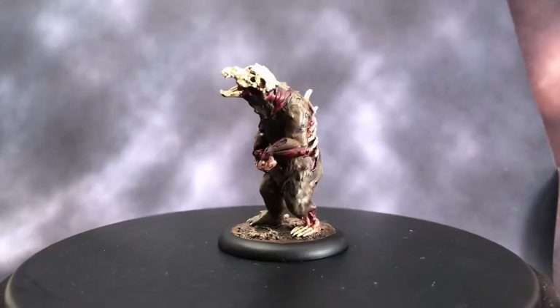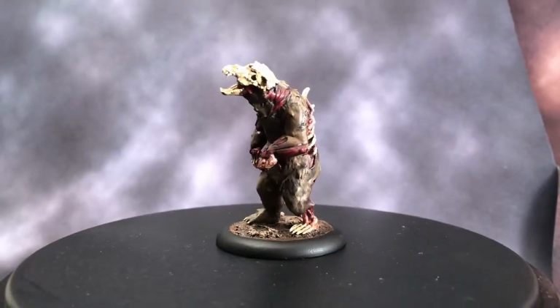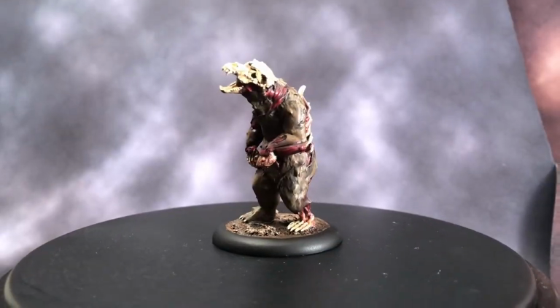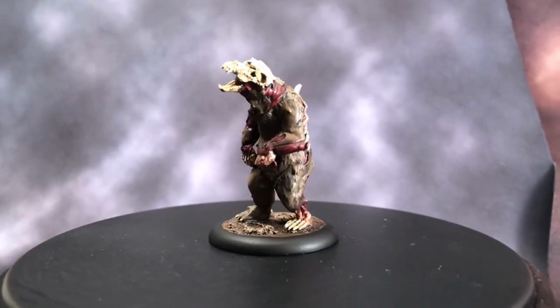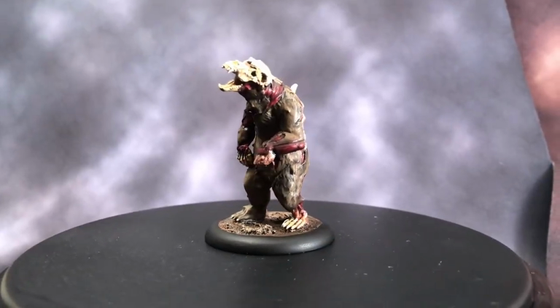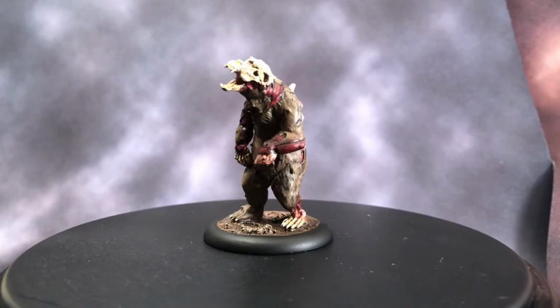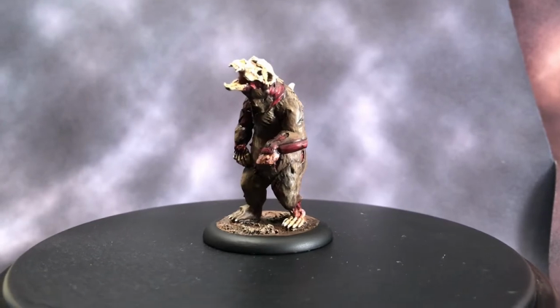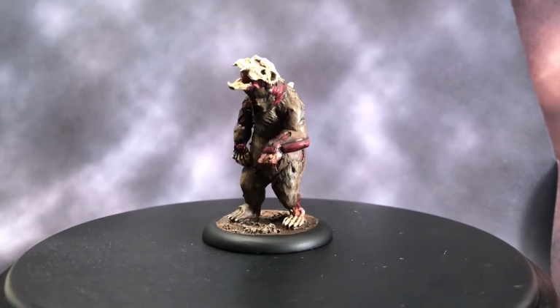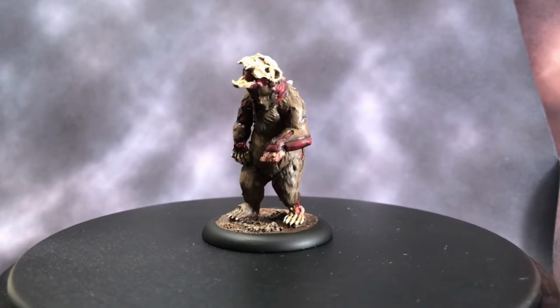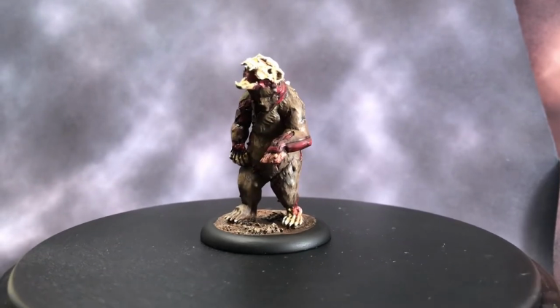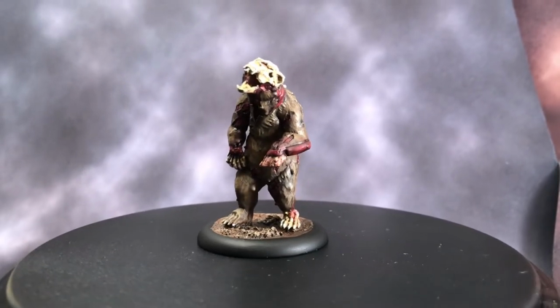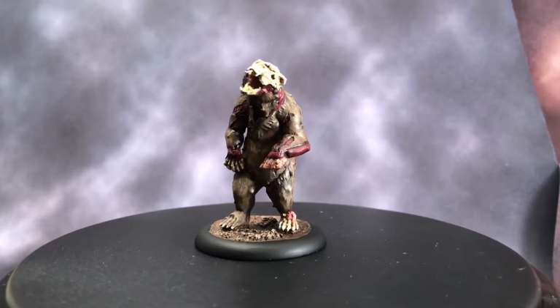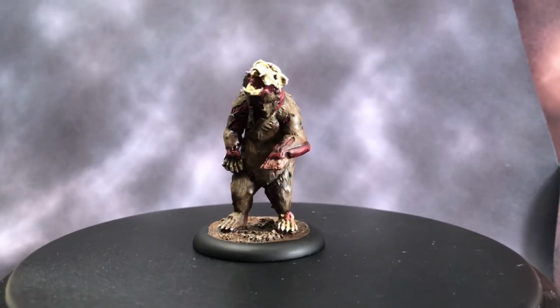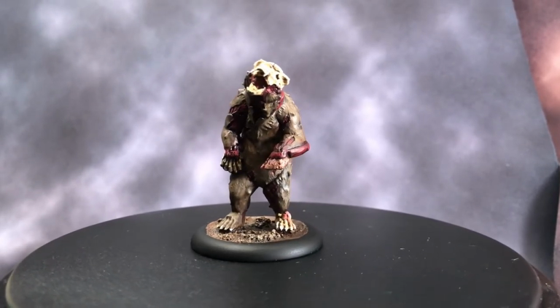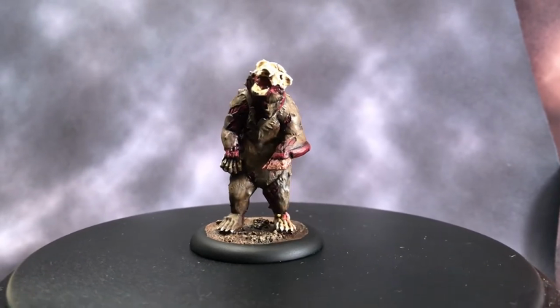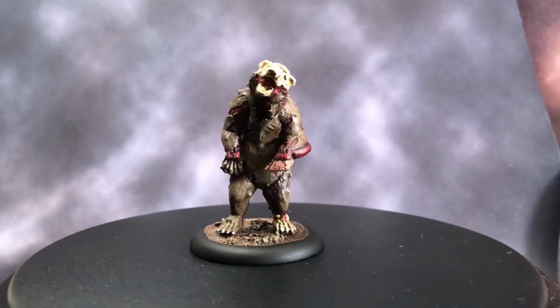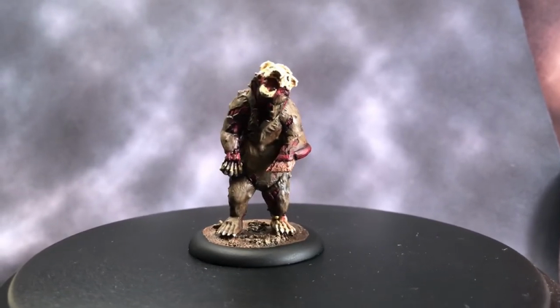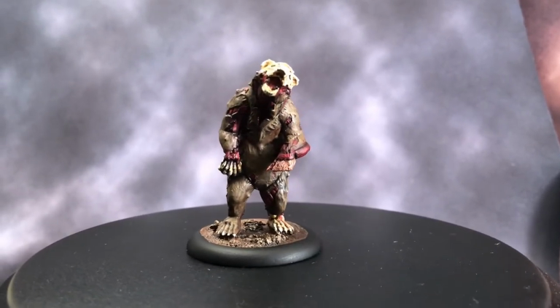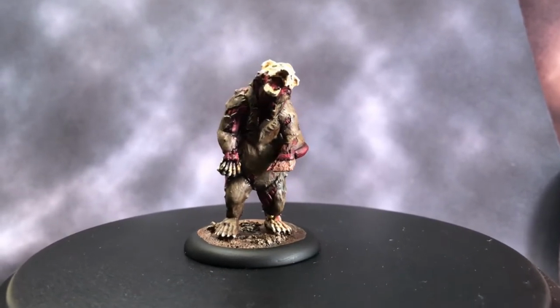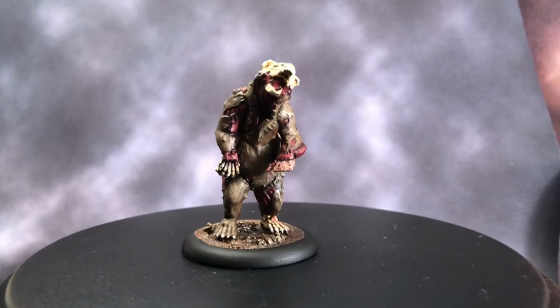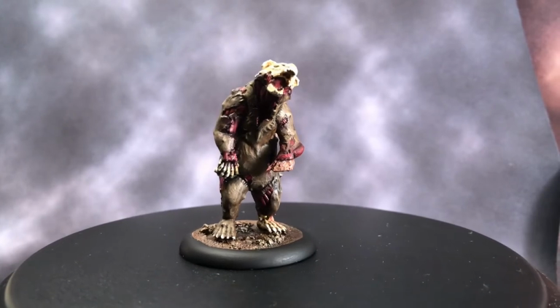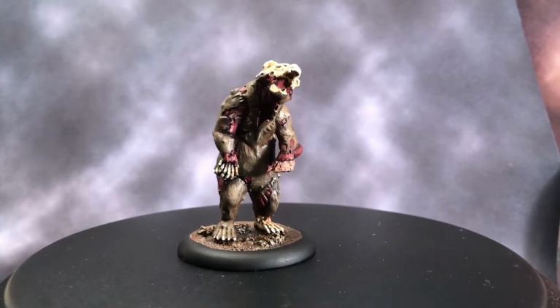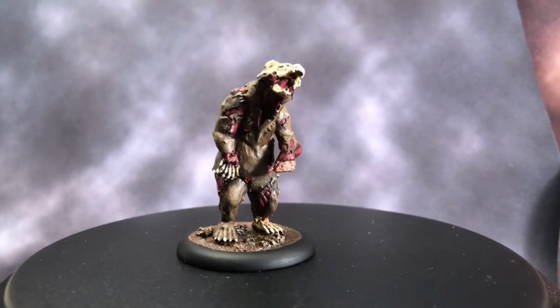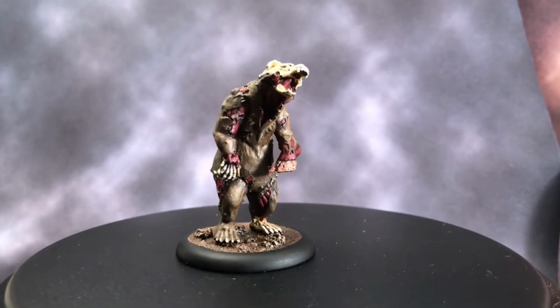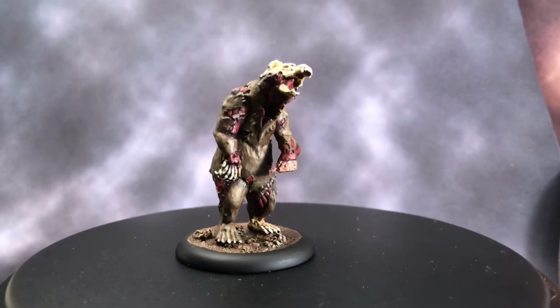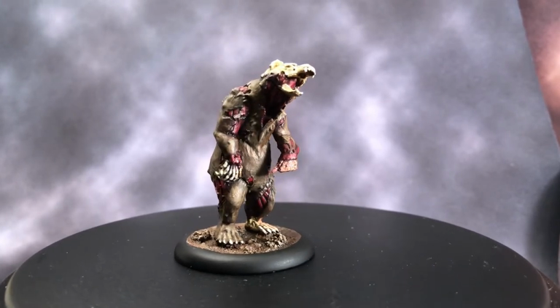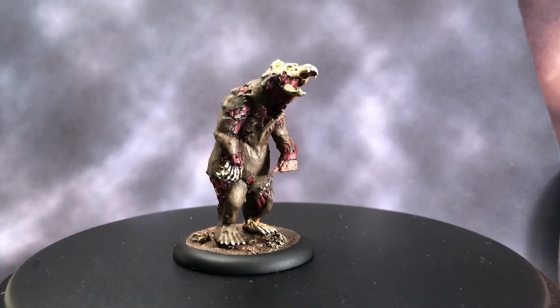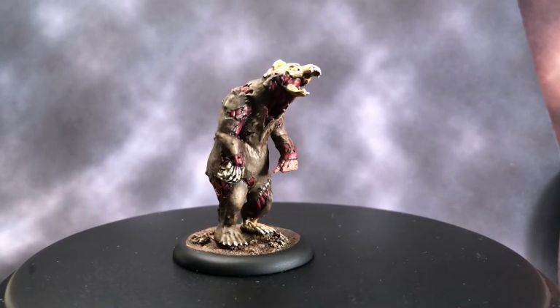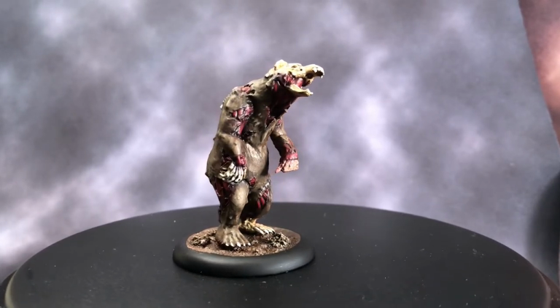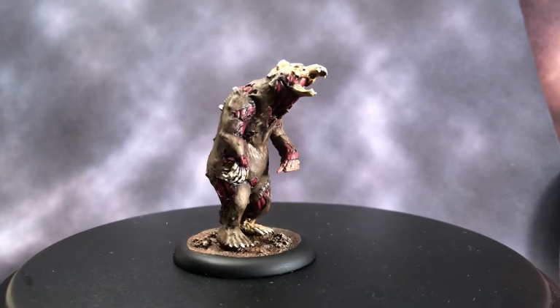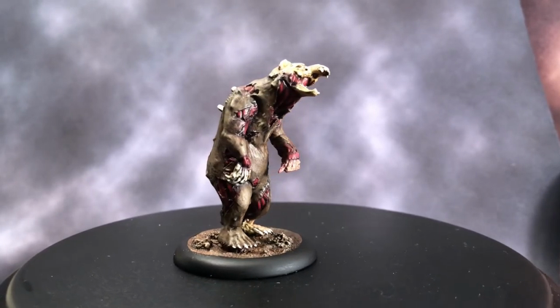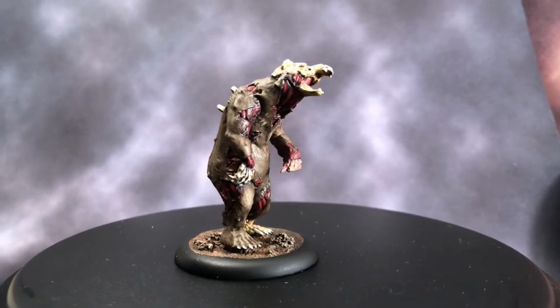And here is our zombie bear. One thing I forgot to mention was that one paw didn't print properly — that's why it's kind of cut off right there in the middle. But I figured he was a zombie bear, so let's go with it.